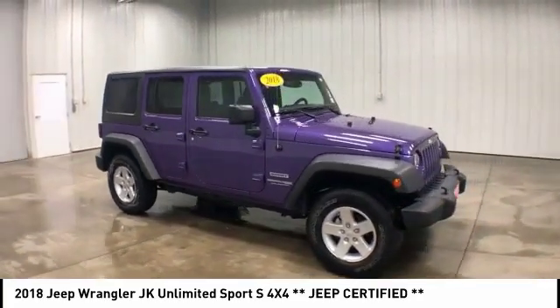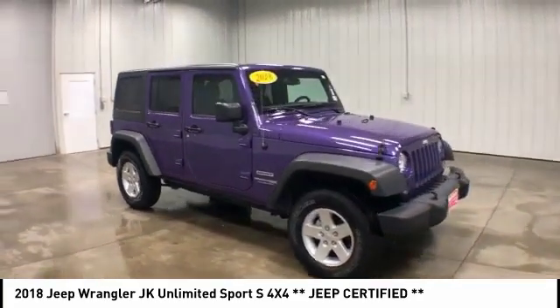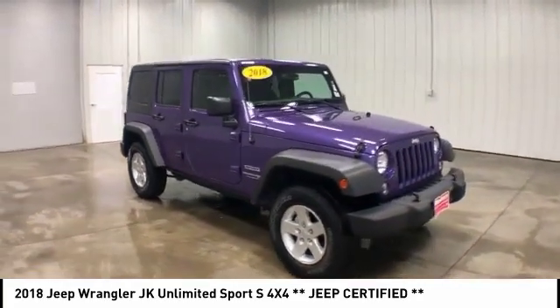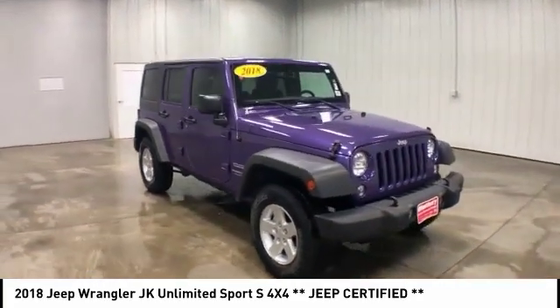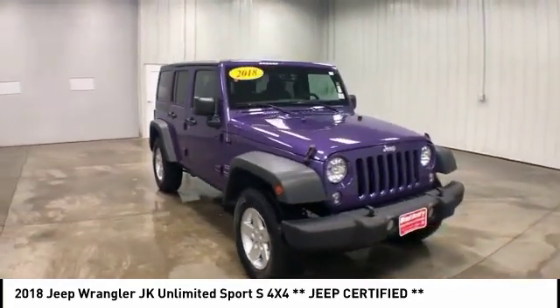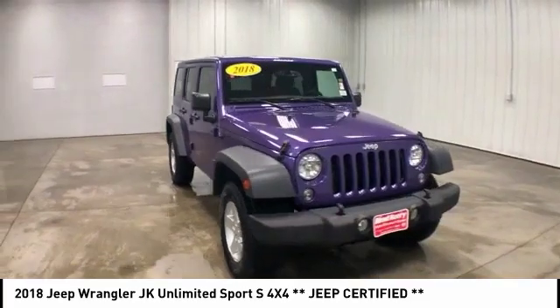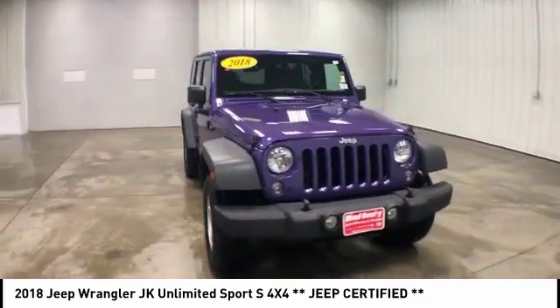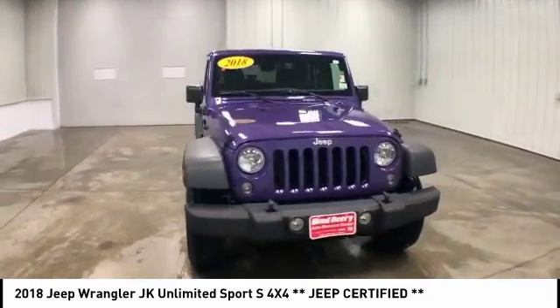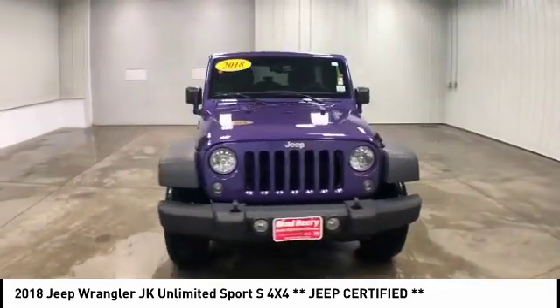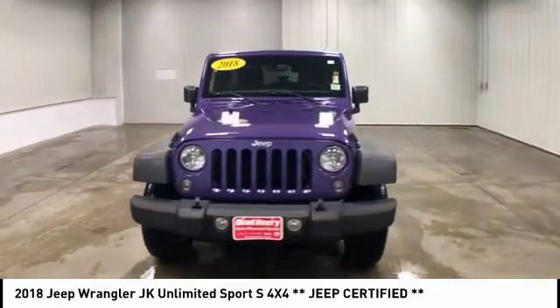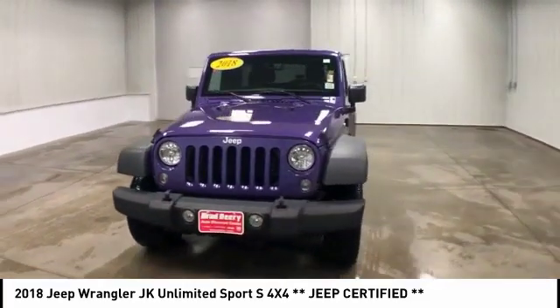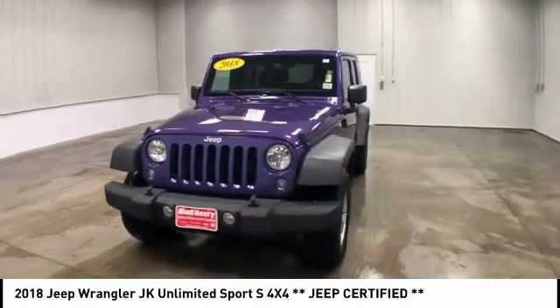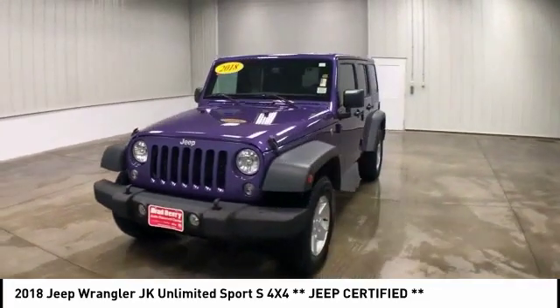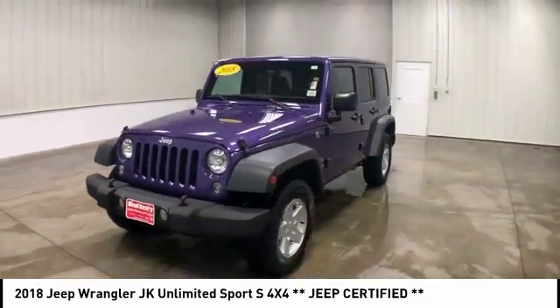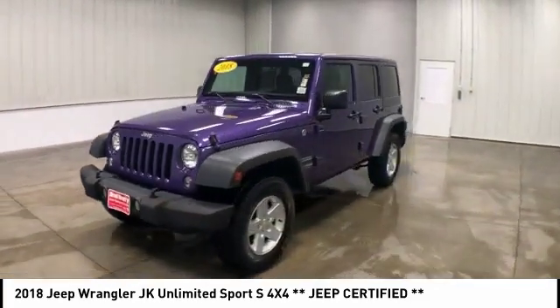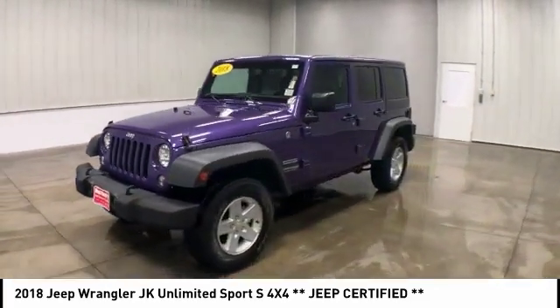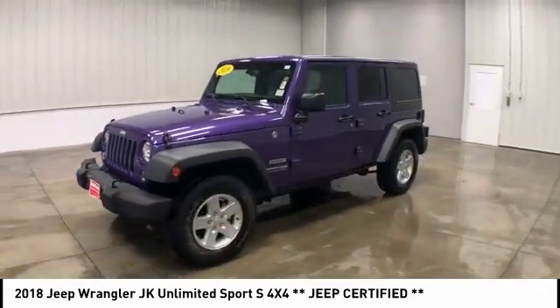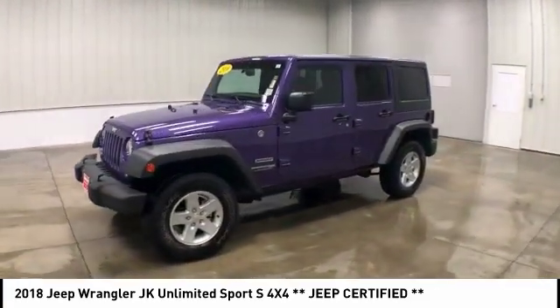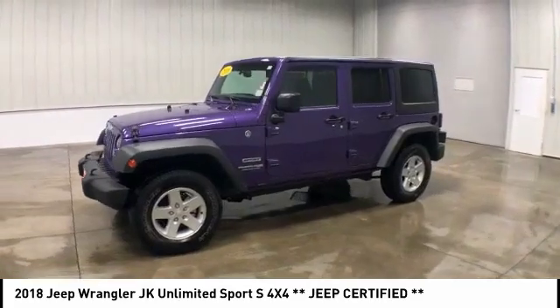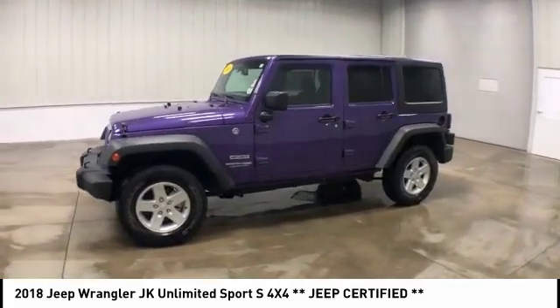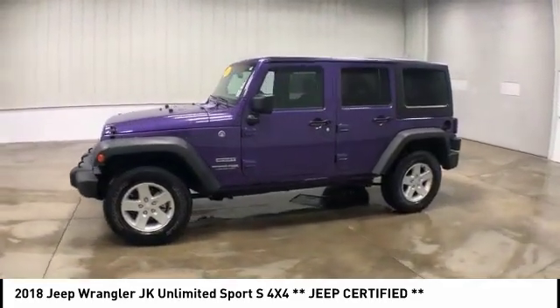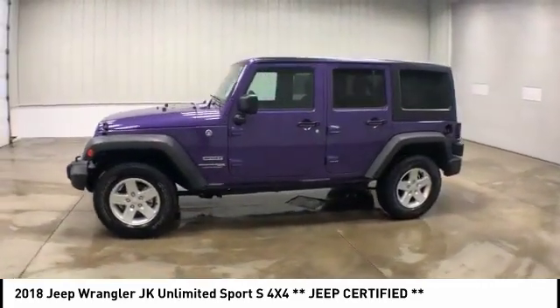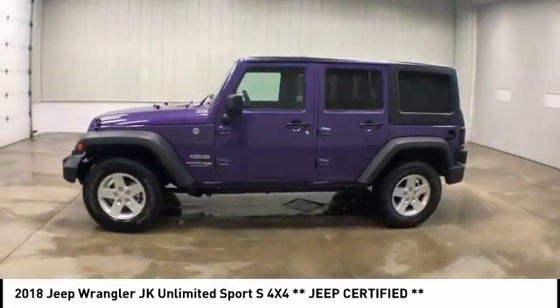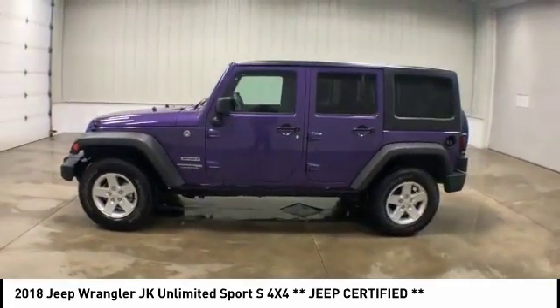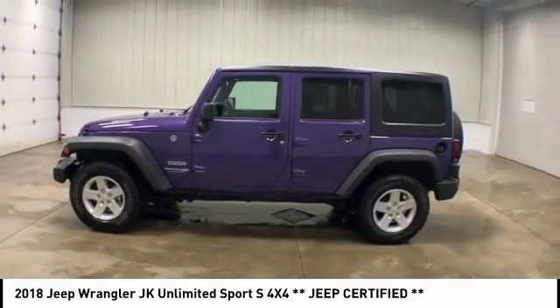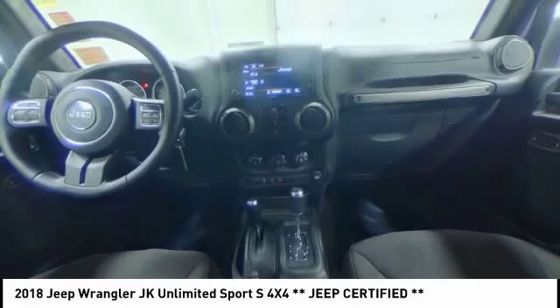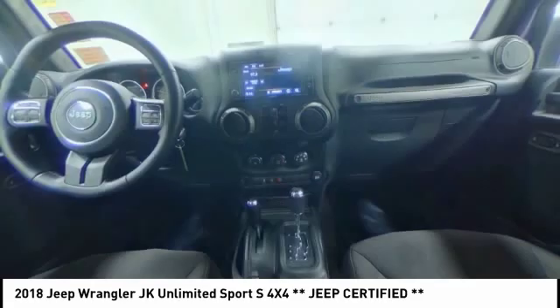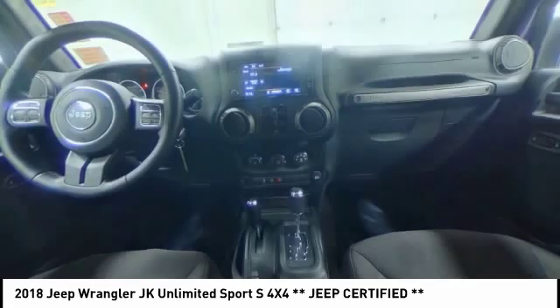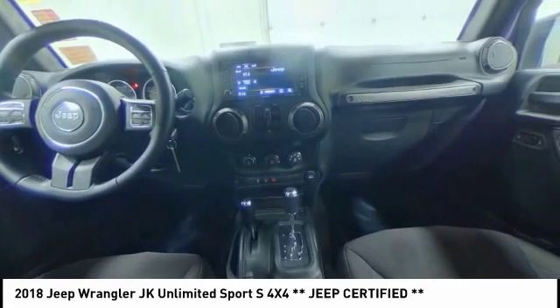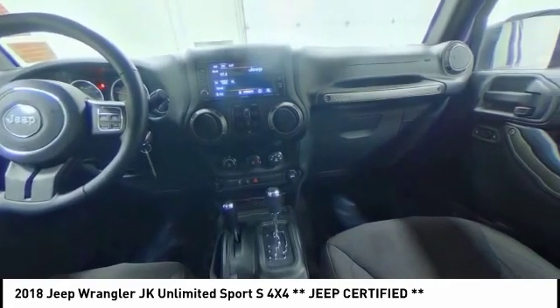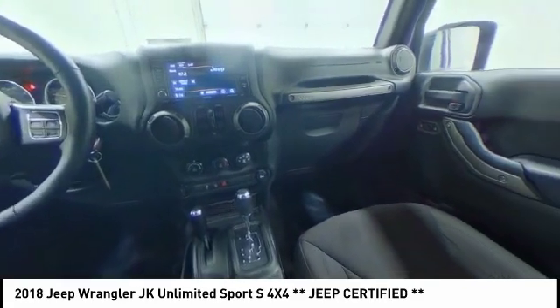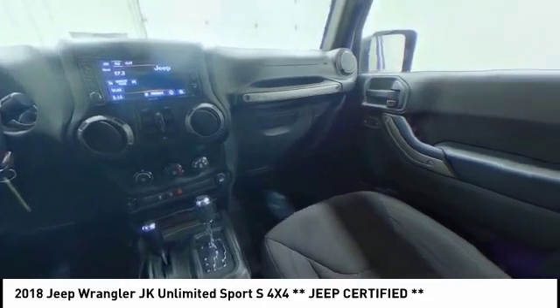Not to be outdone, the interior comes equipped with plenty of technology, storage, and sound system capabilities, and is priced below $35,000. This vehicle has less than 15,000 miles.